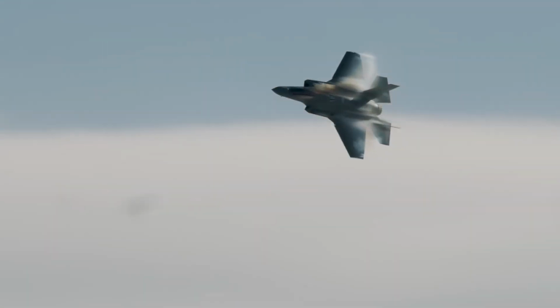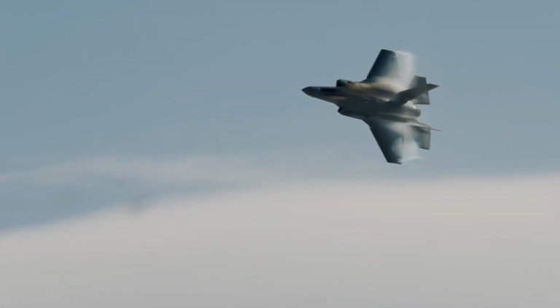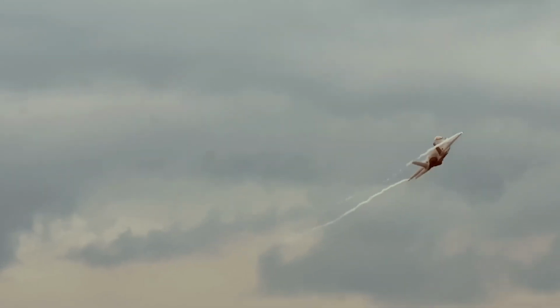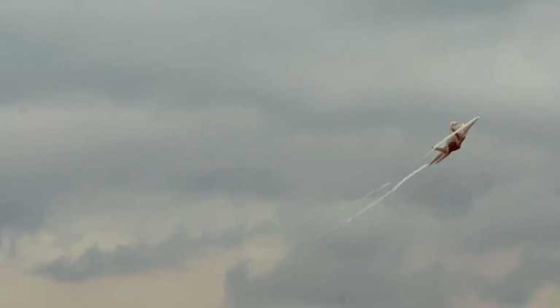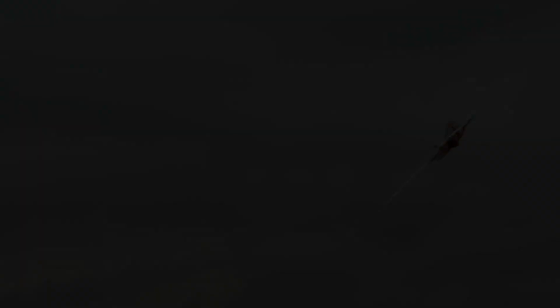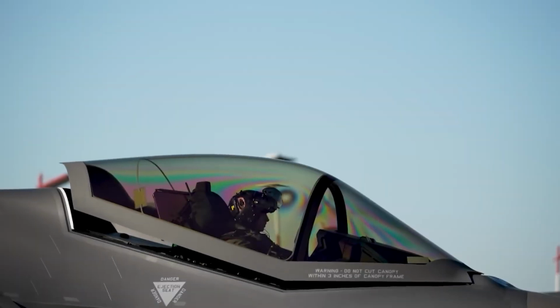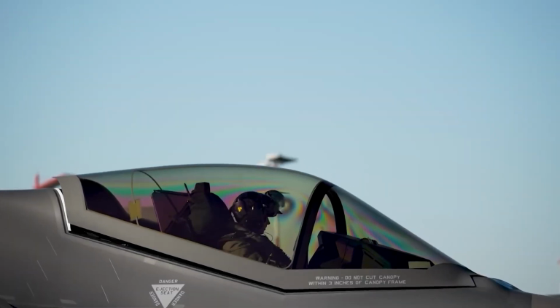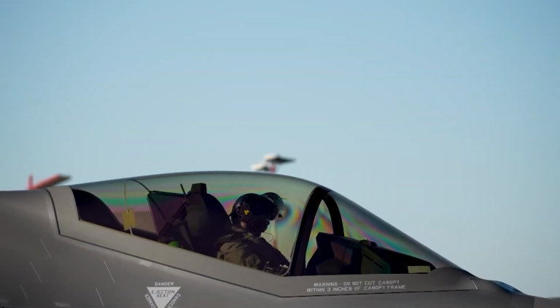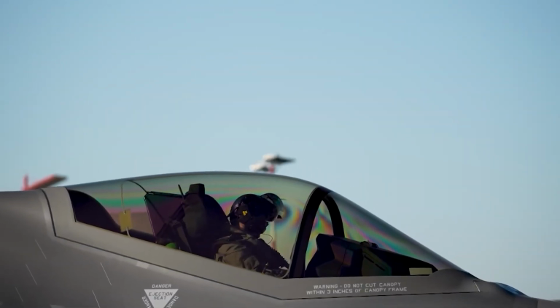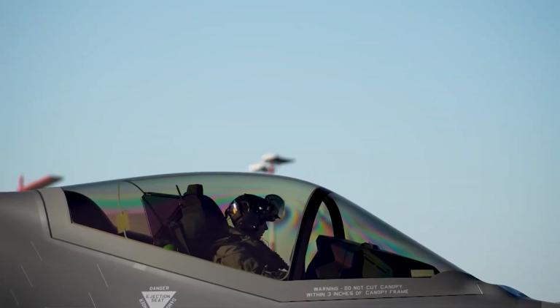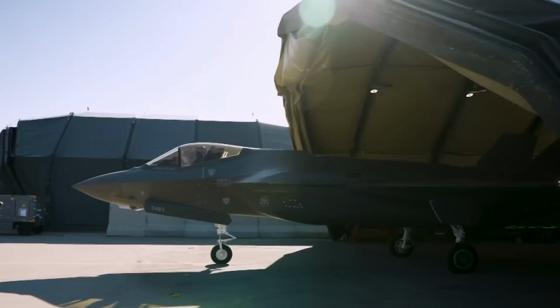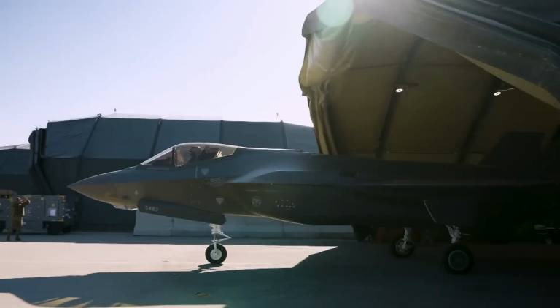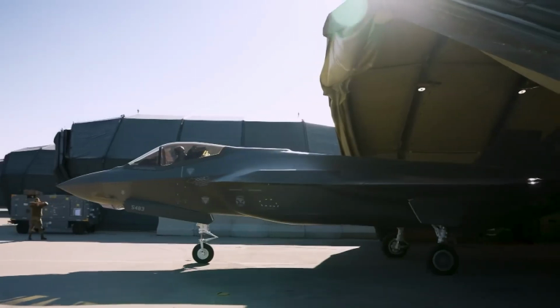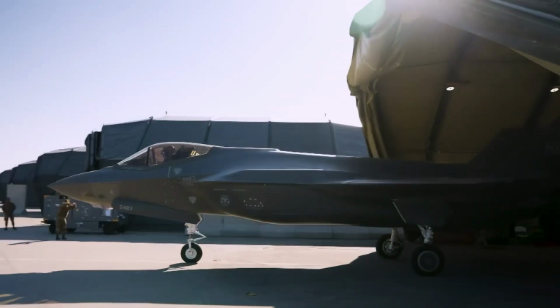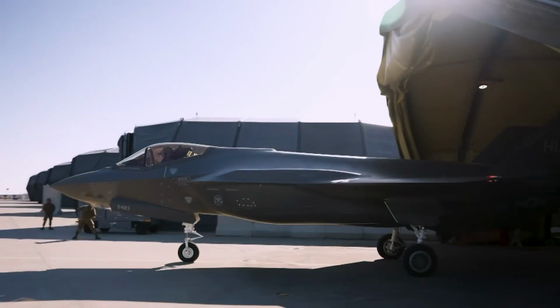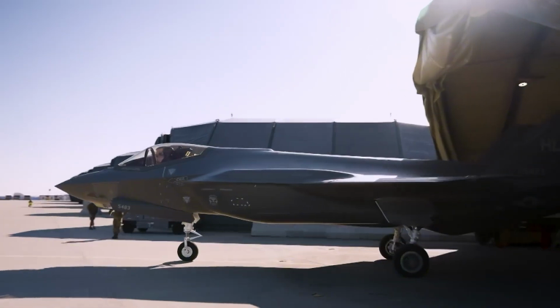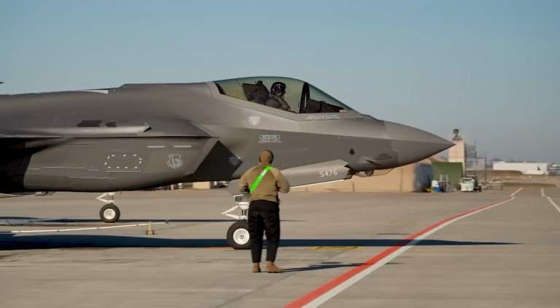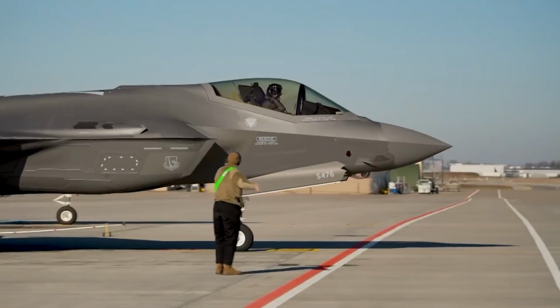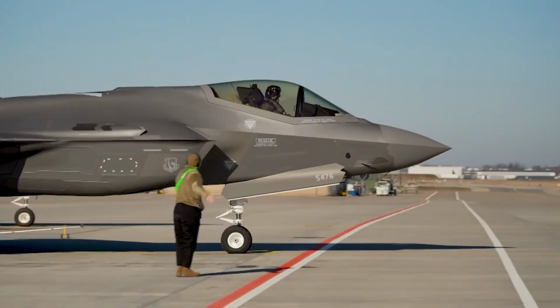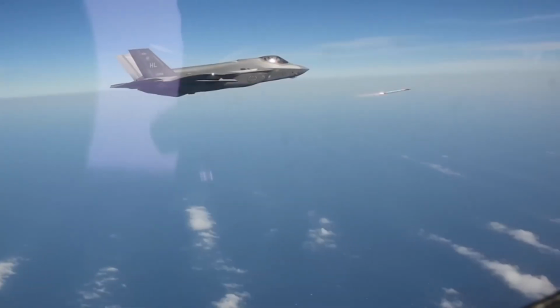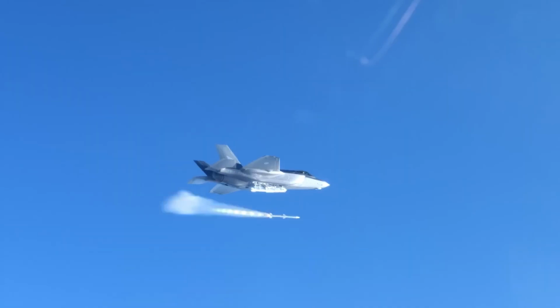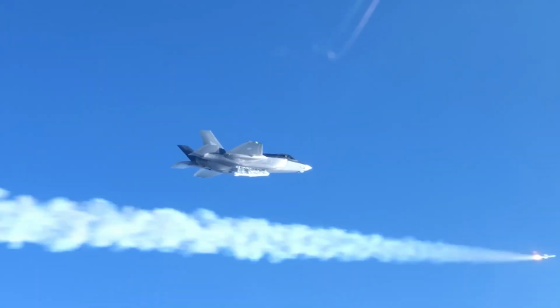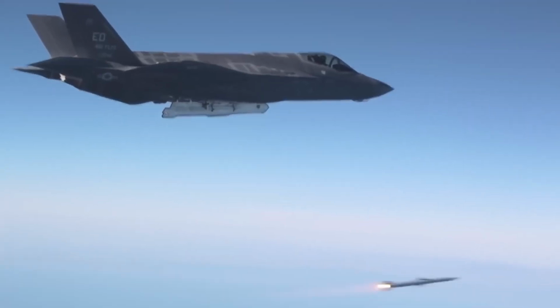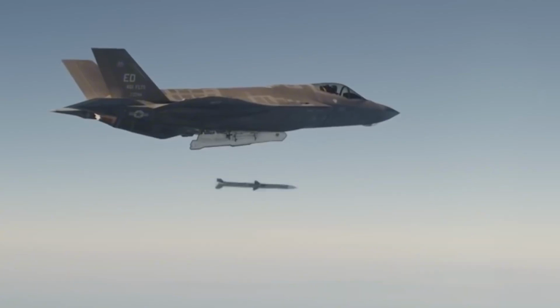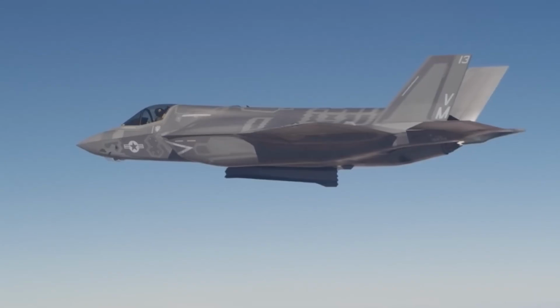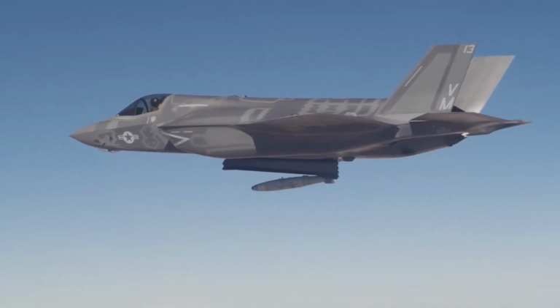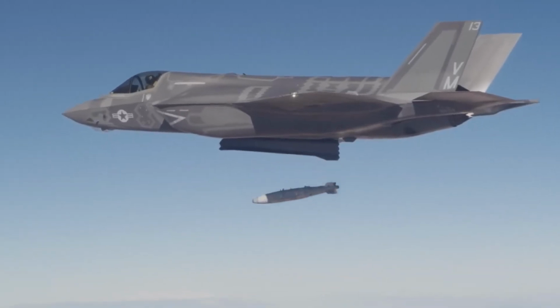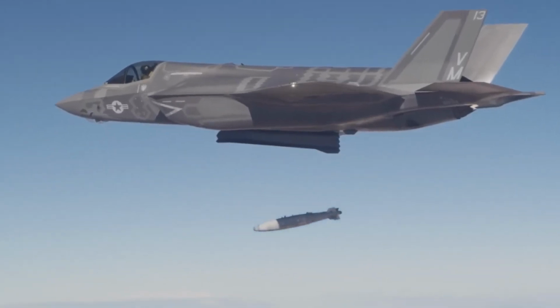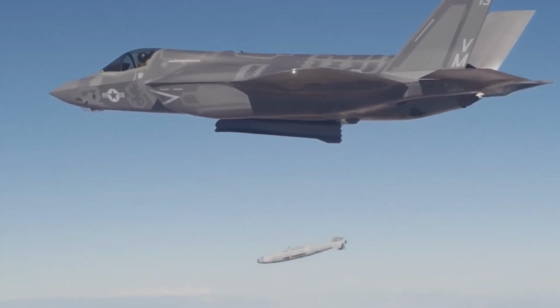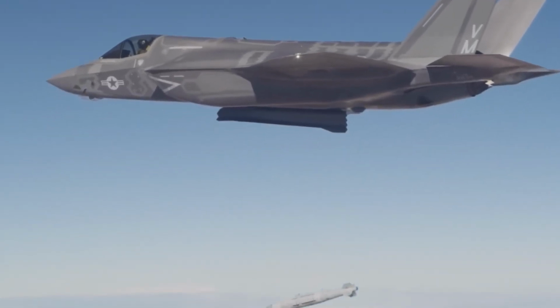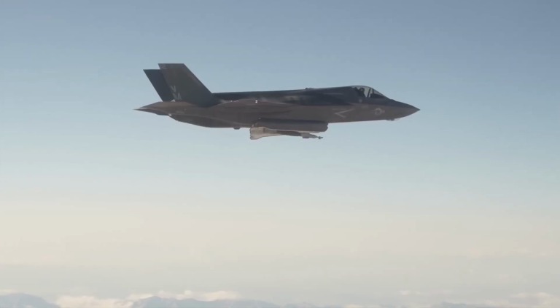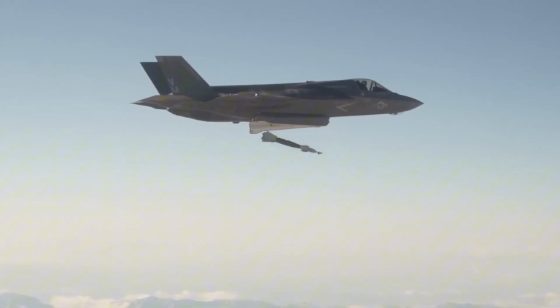All without waiting for American approval cycles. The F-35I's open architecture design allows this. Israel leveraged the system's modularity to create flexibility no other operator enjoys.